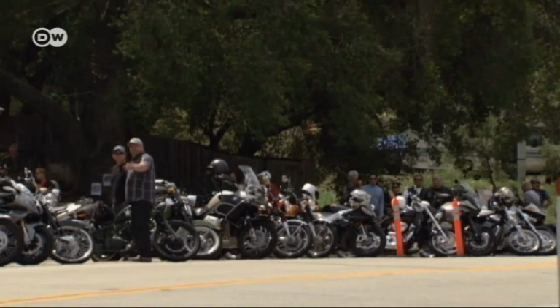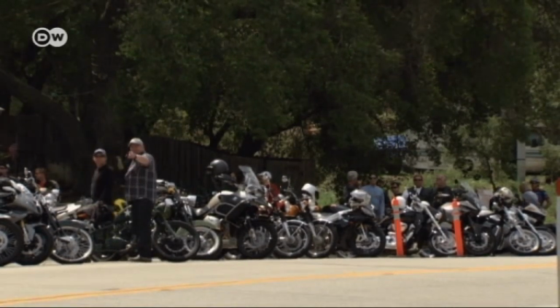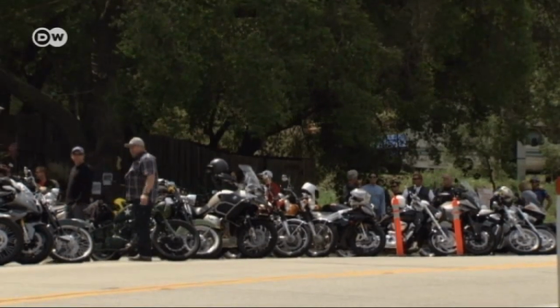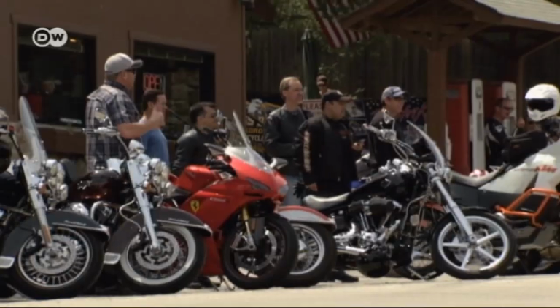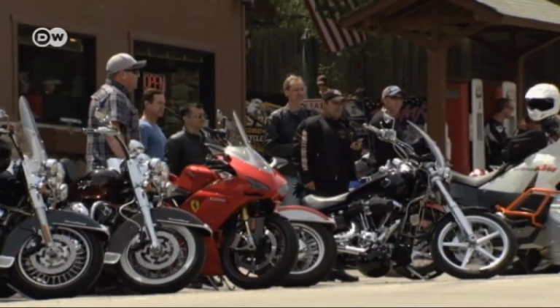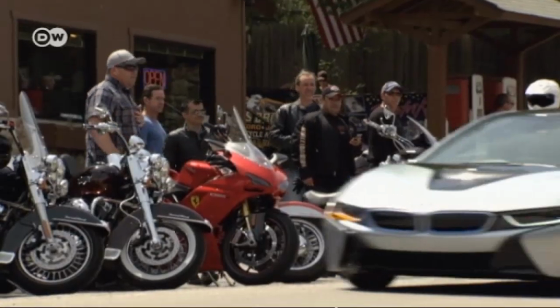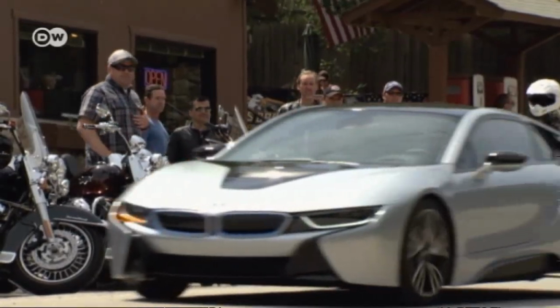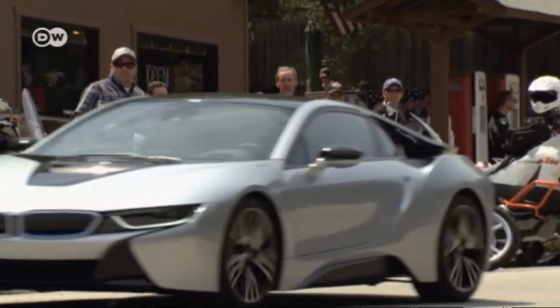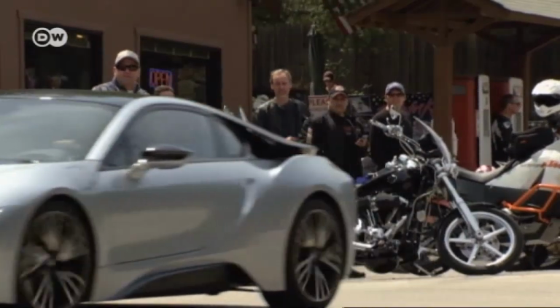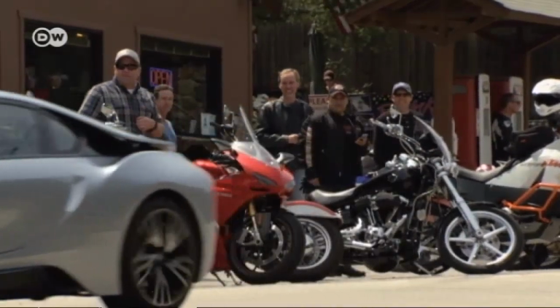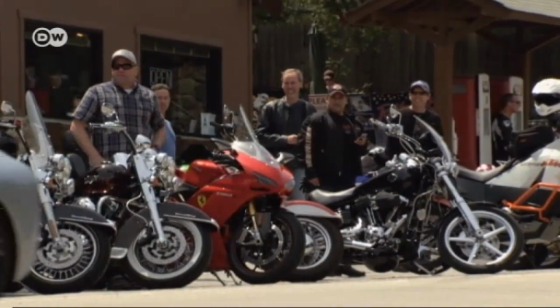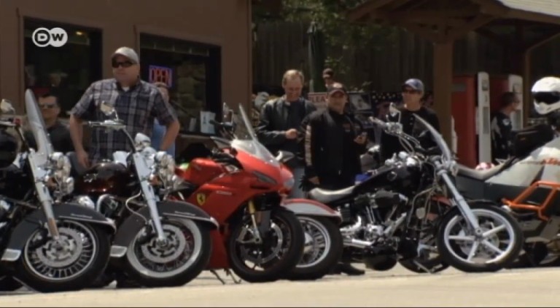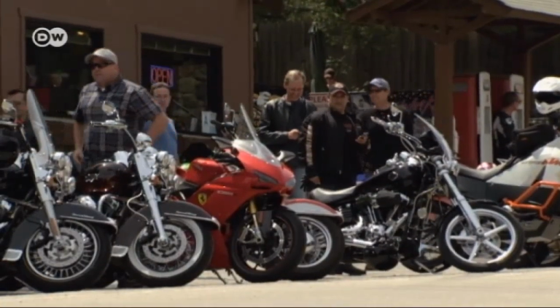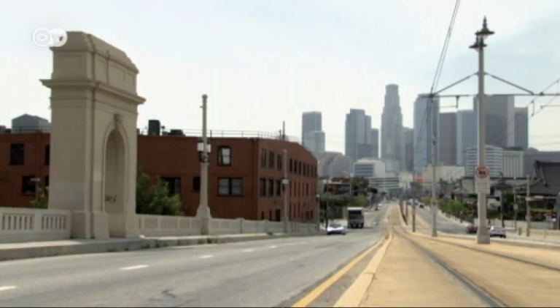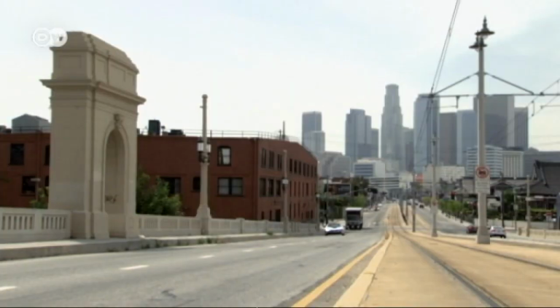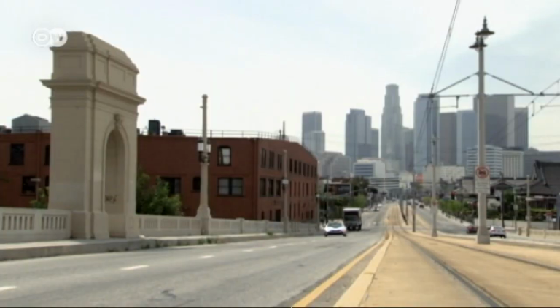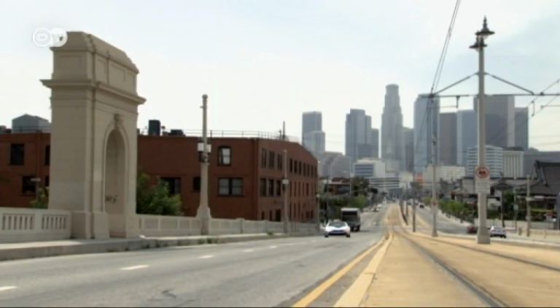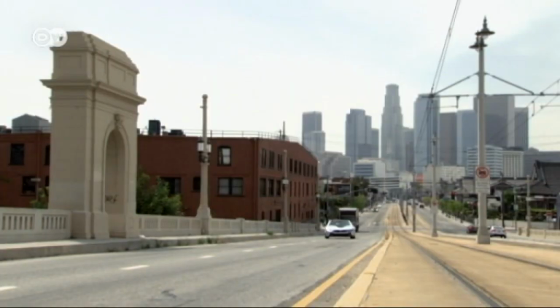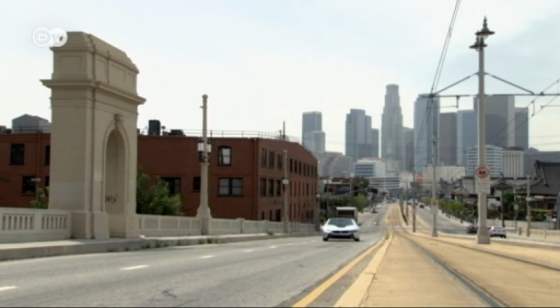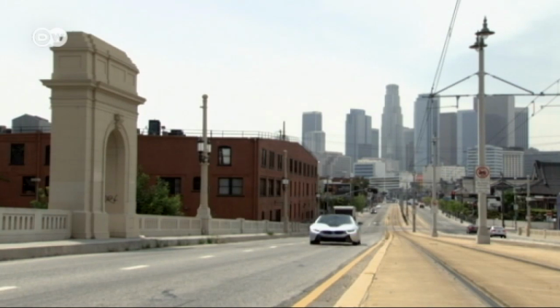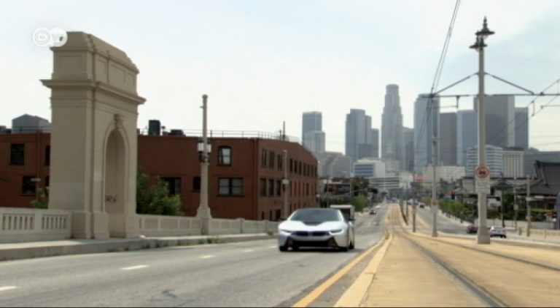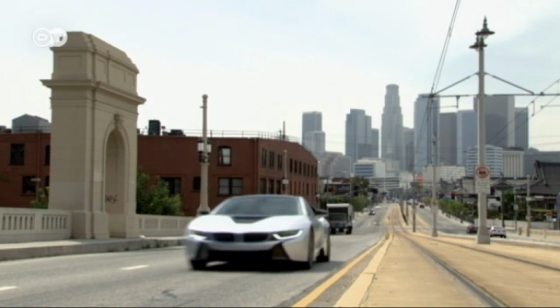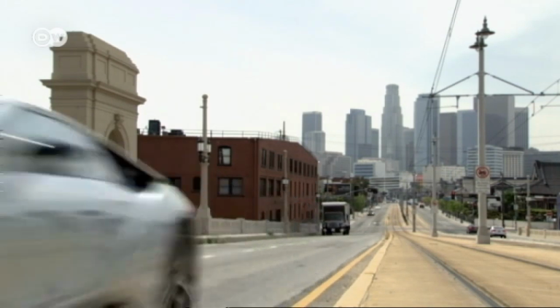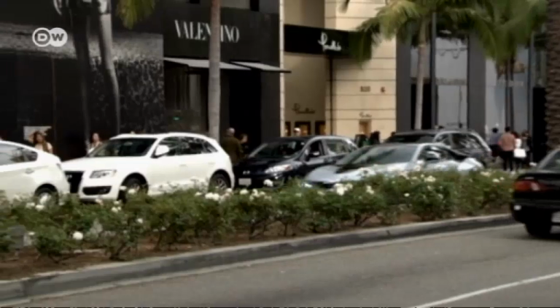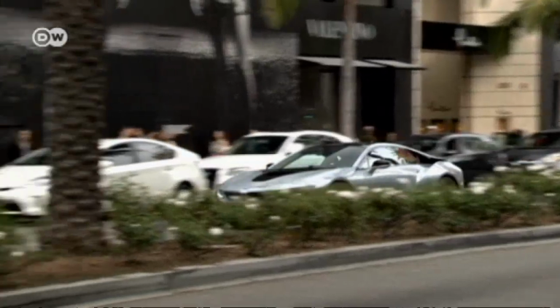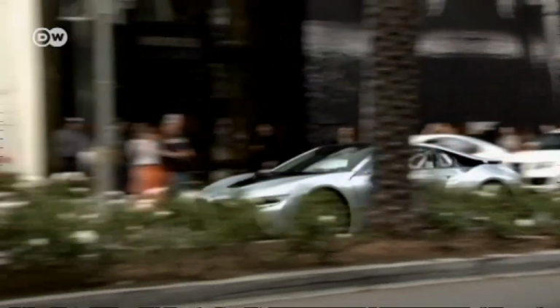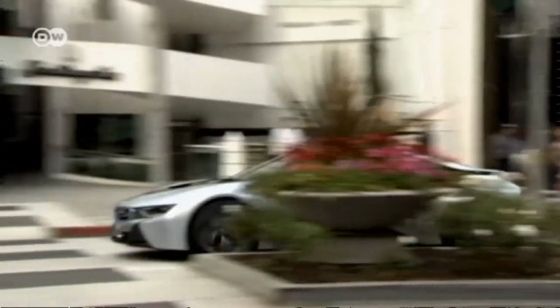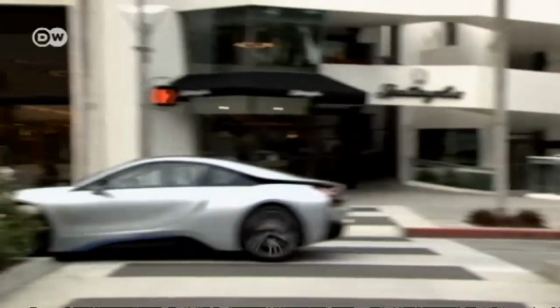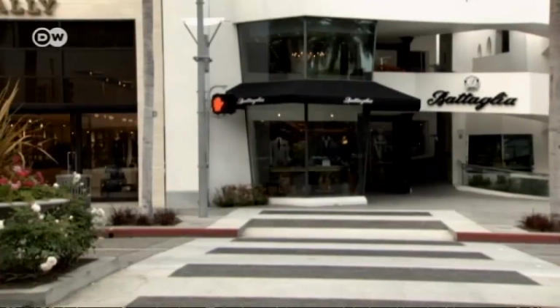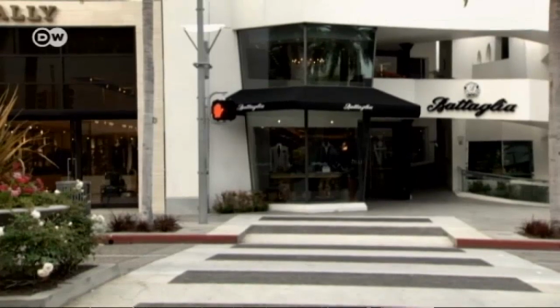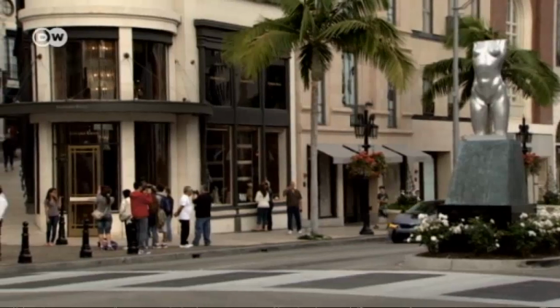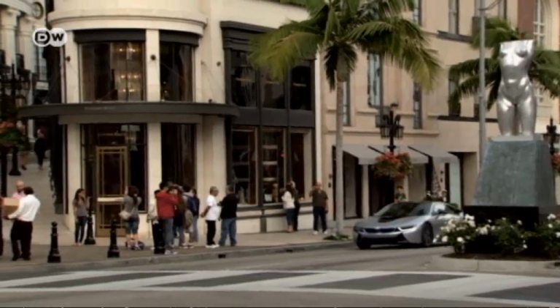That means CO2 emissions of just 49 grams per kilometer. The i8 will come onto the German market in early June at a price of 126,000 euros. BMW expects the car to sell well in the United States, especially in California.